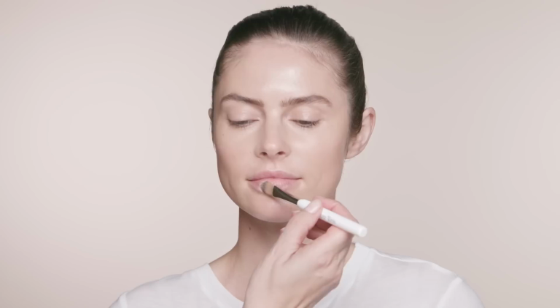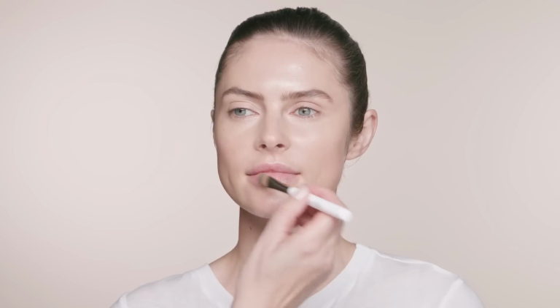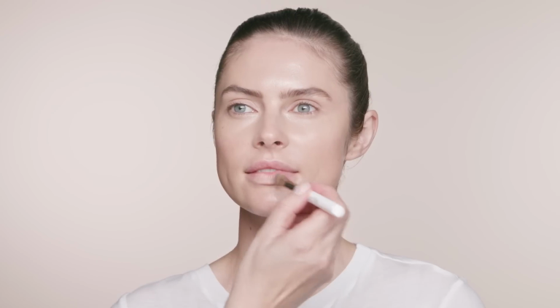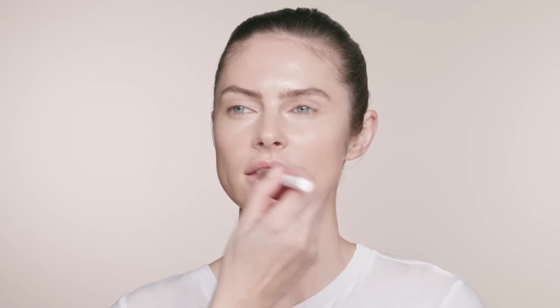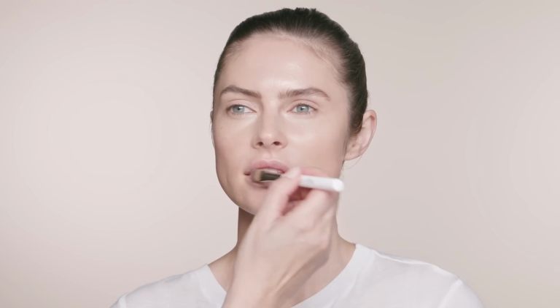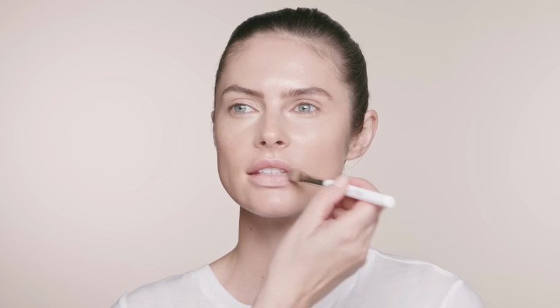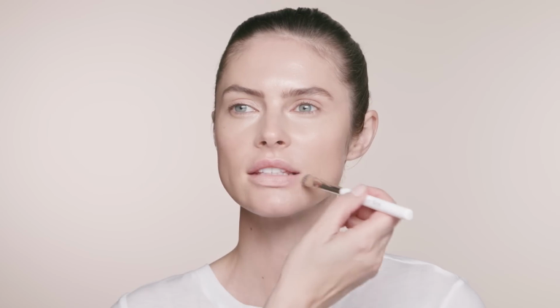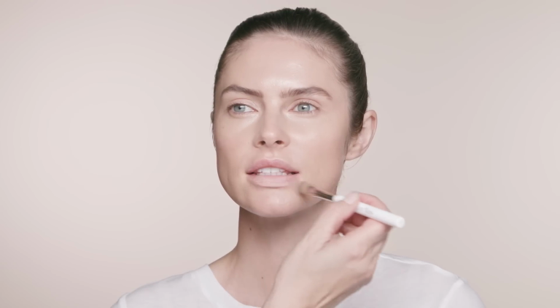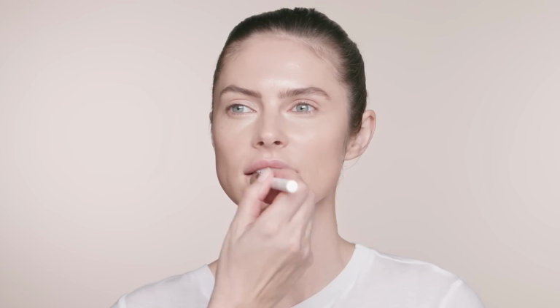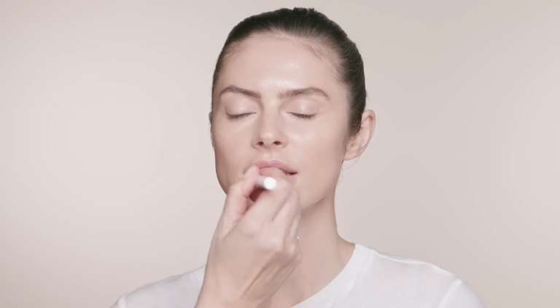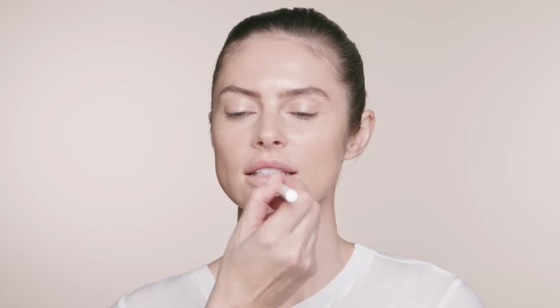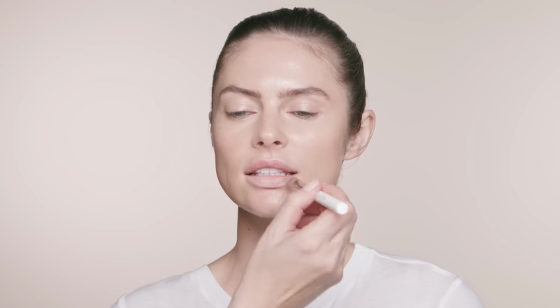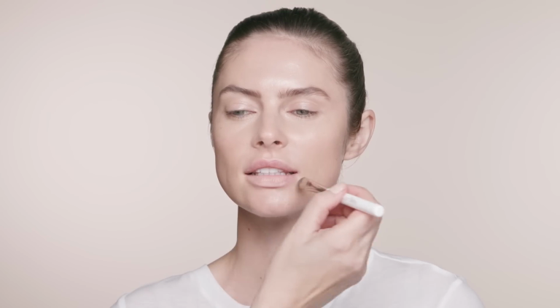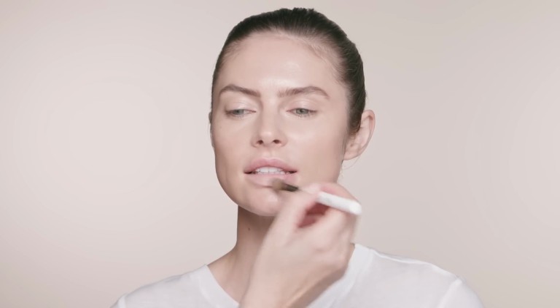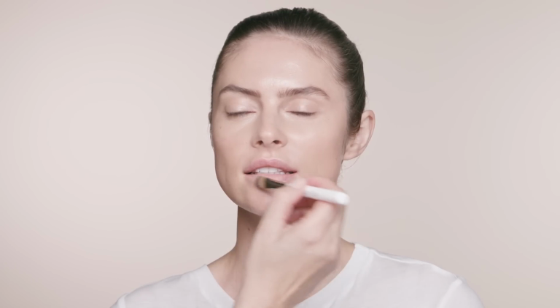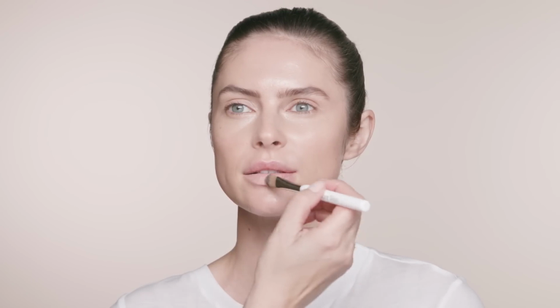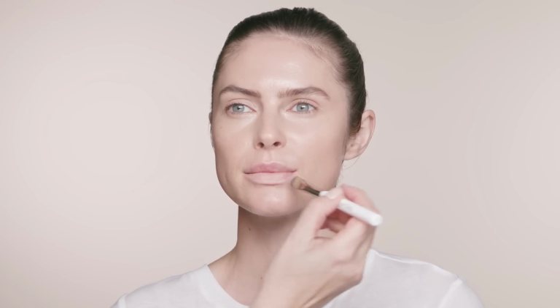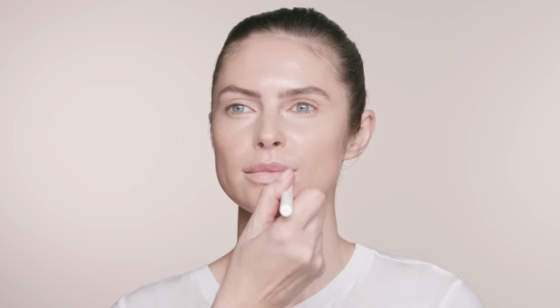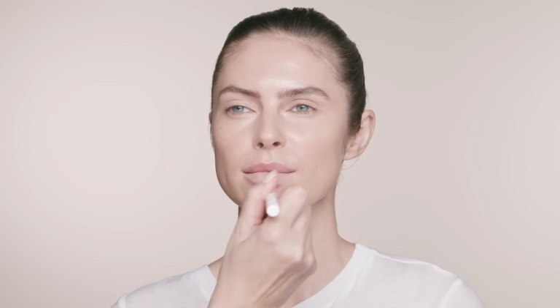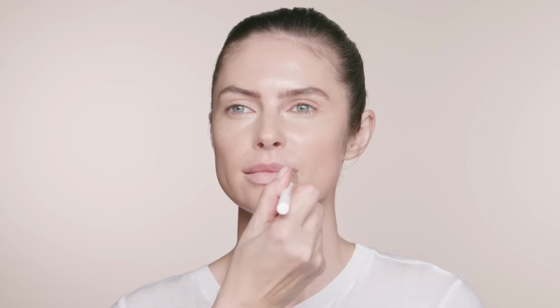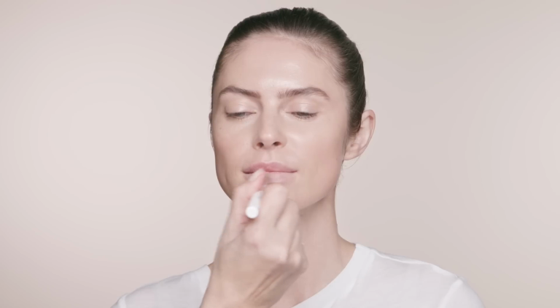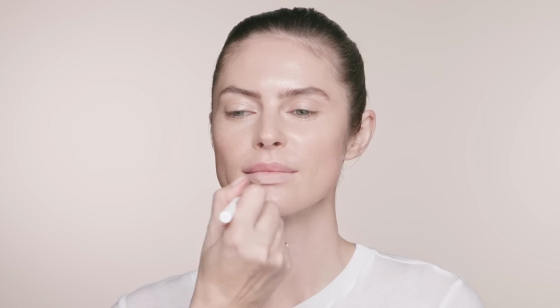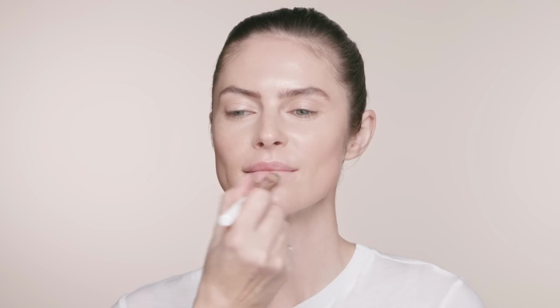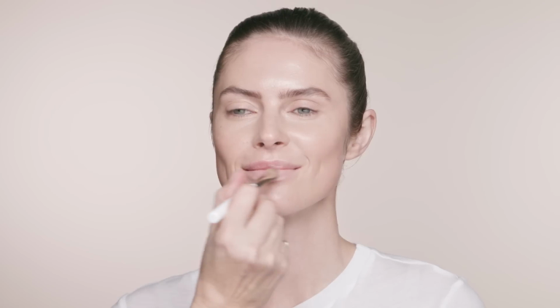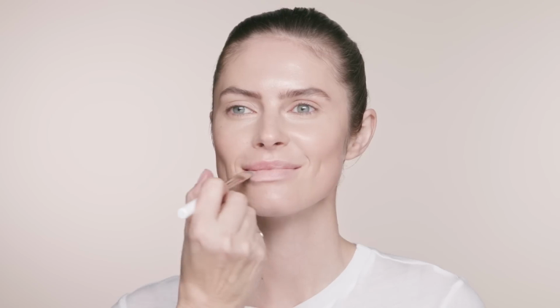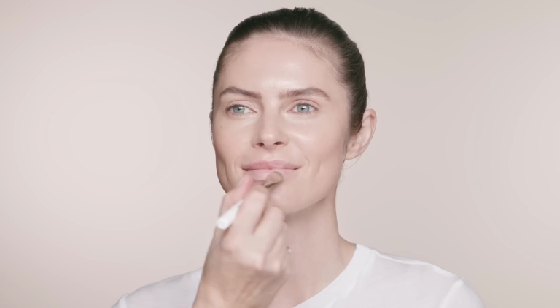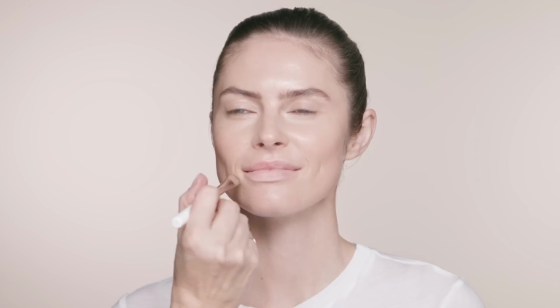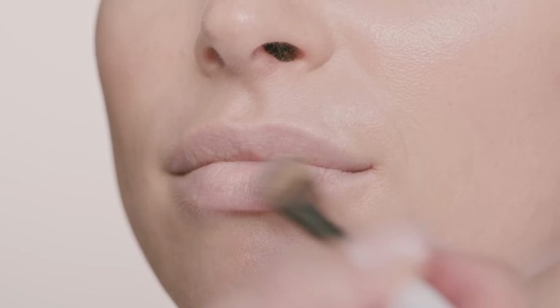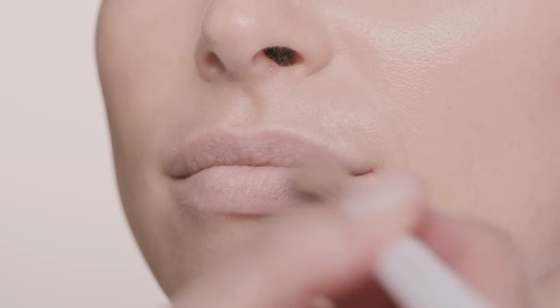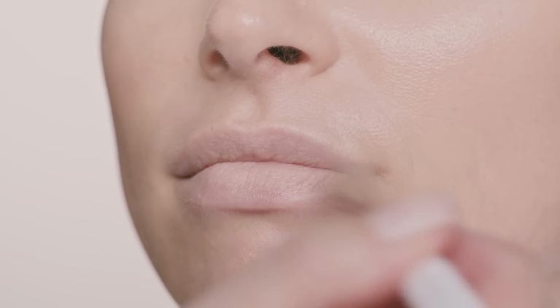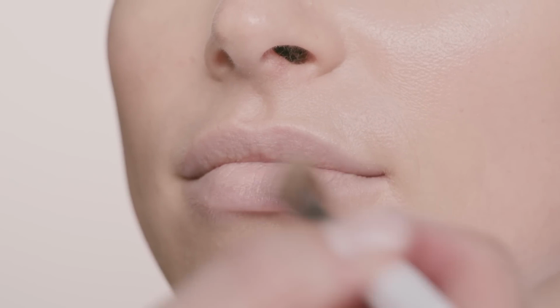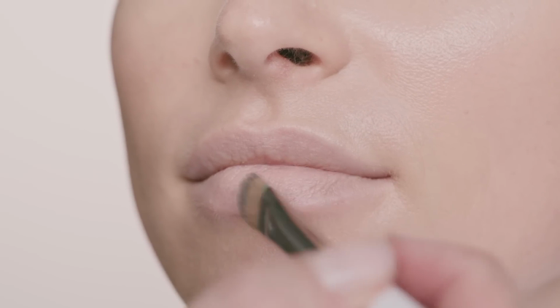A great trick is to apply a little bit of foundation to the lips. It creates the perfect canvas for the look that you want to do, and it also is a beautiful primer for our lipstick.